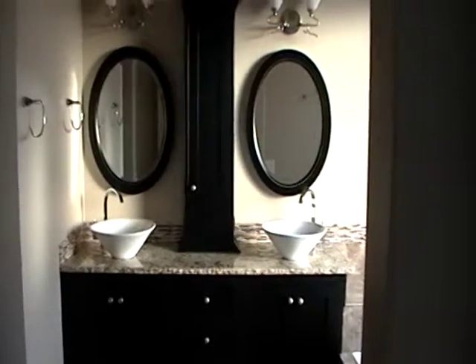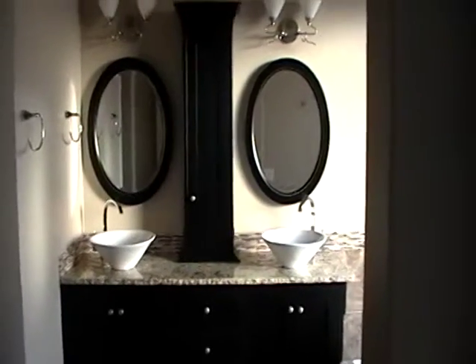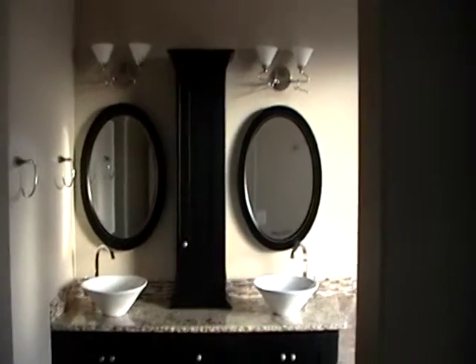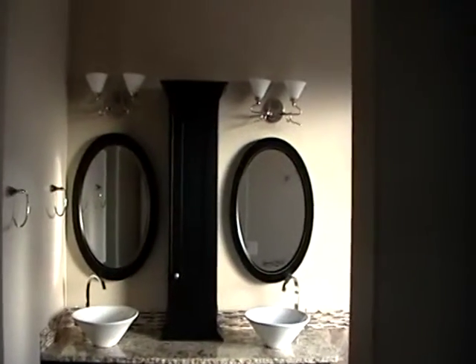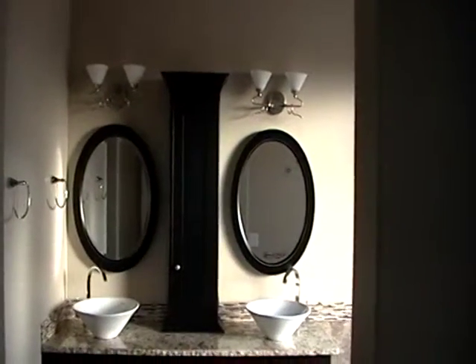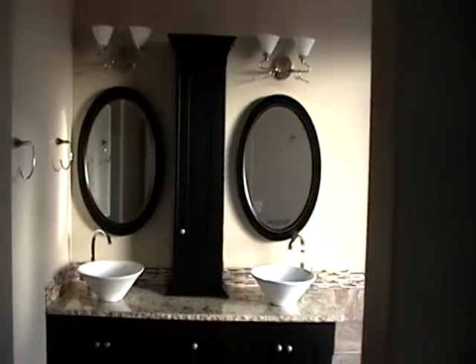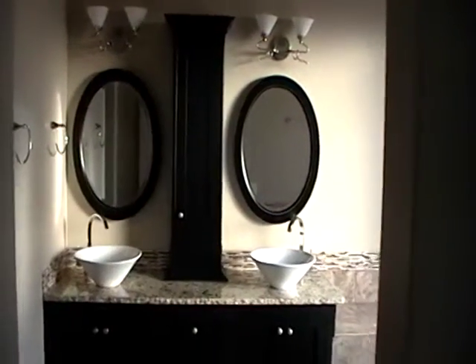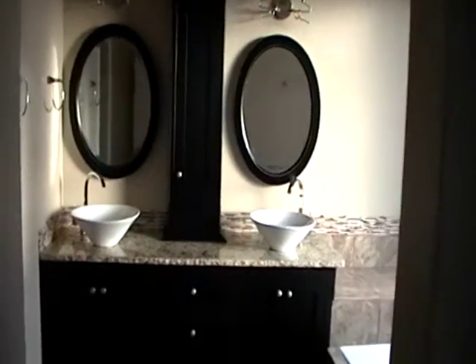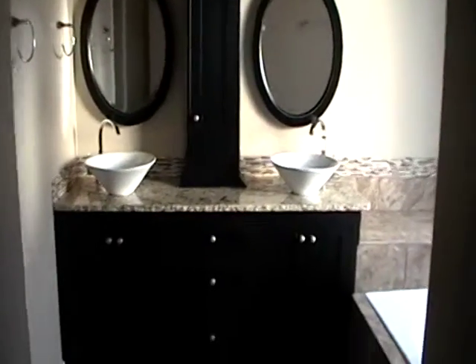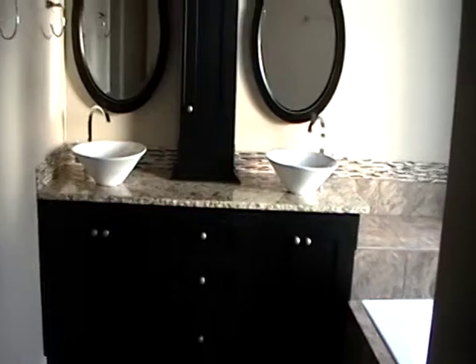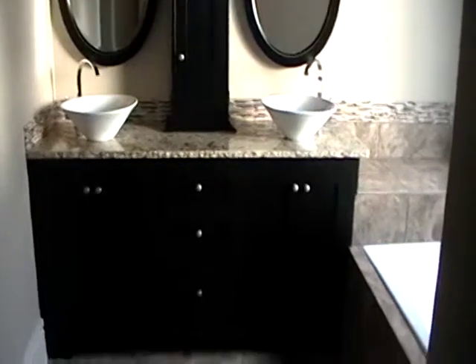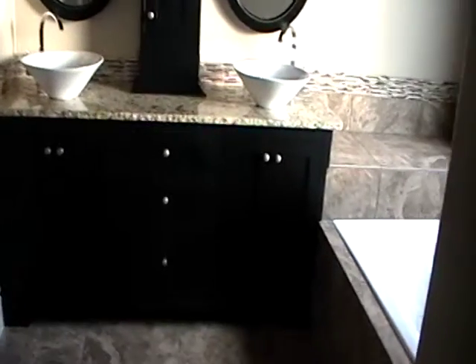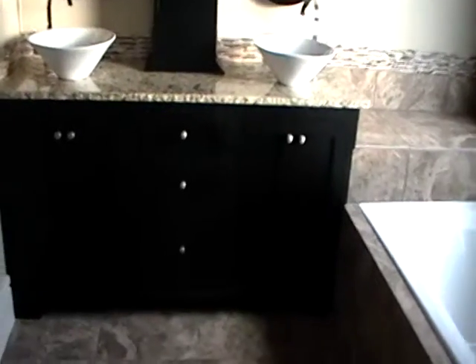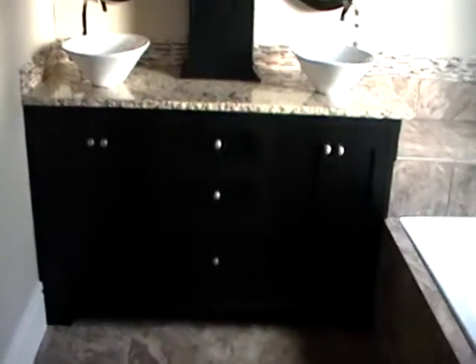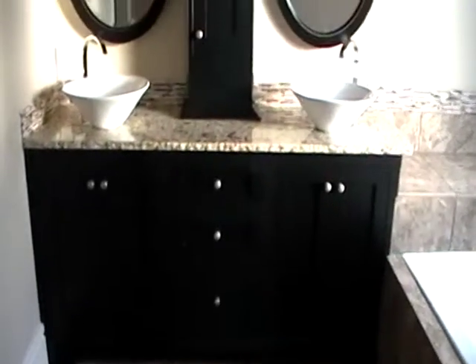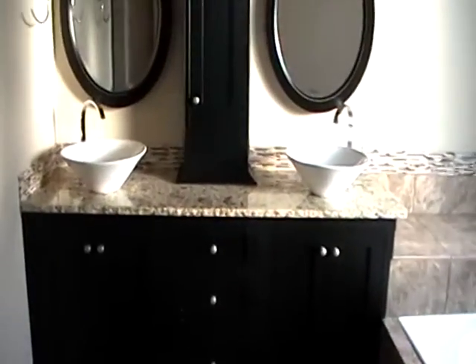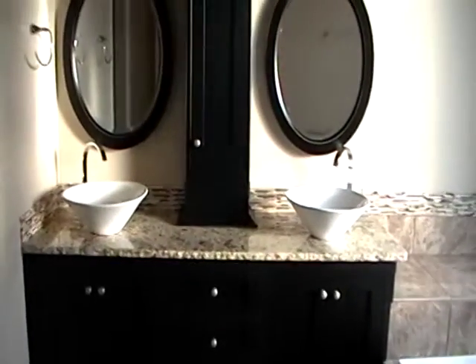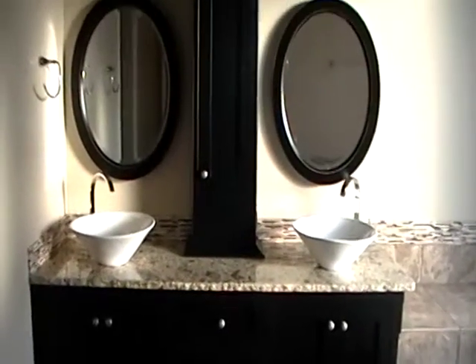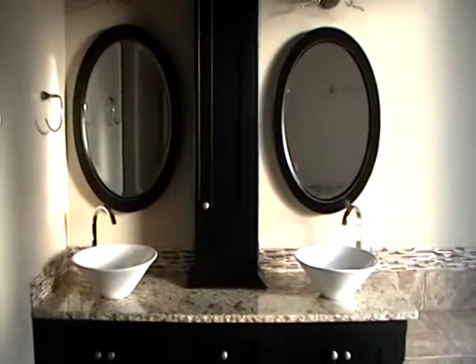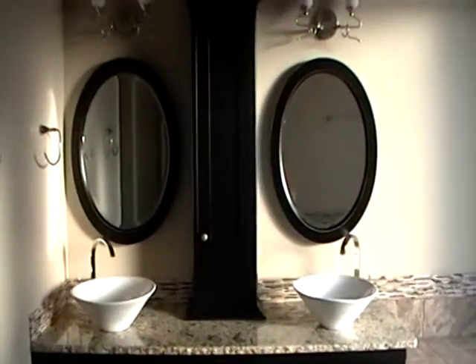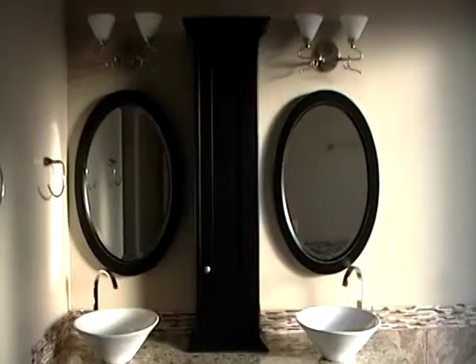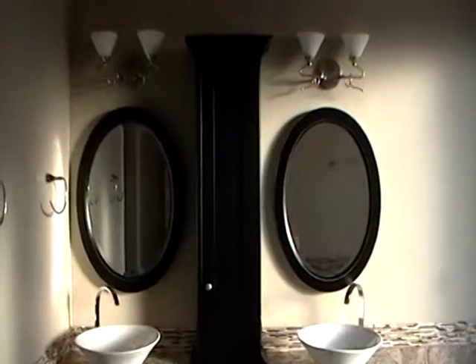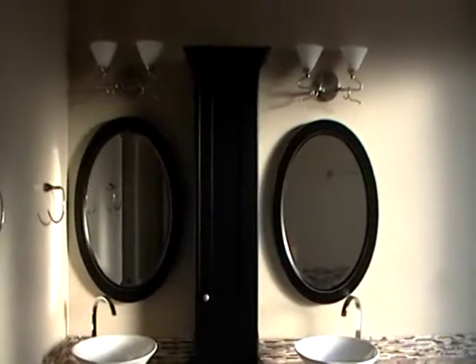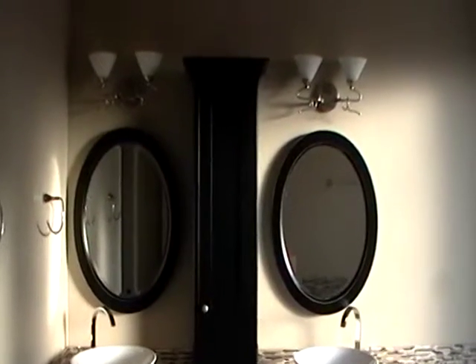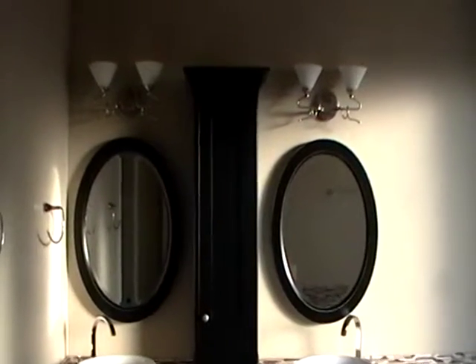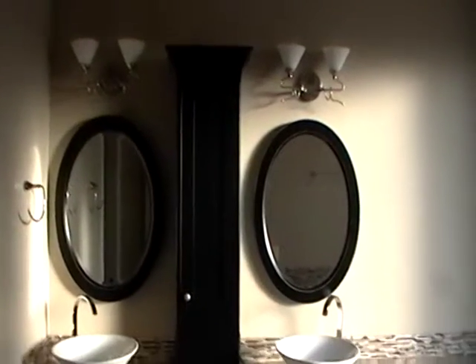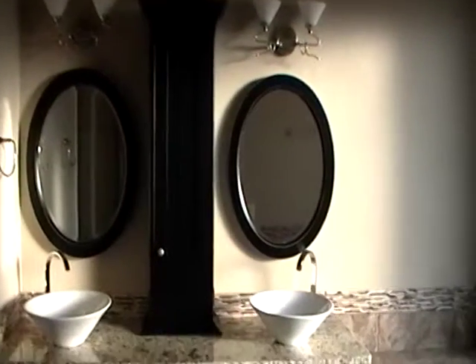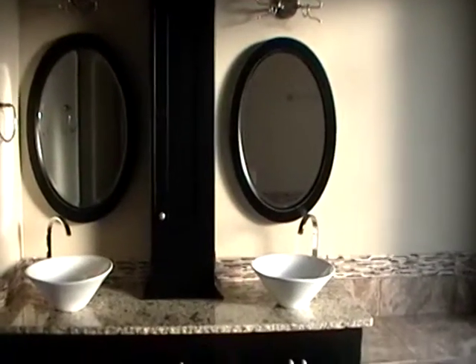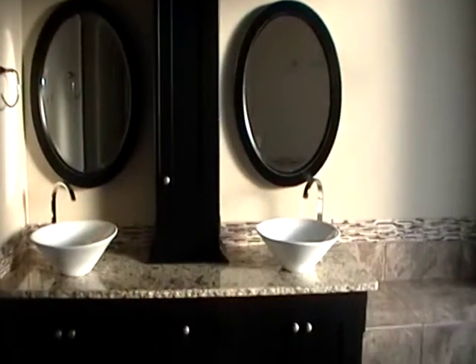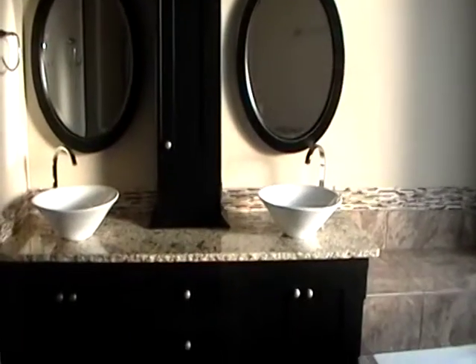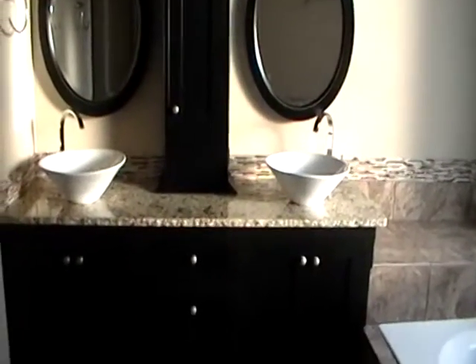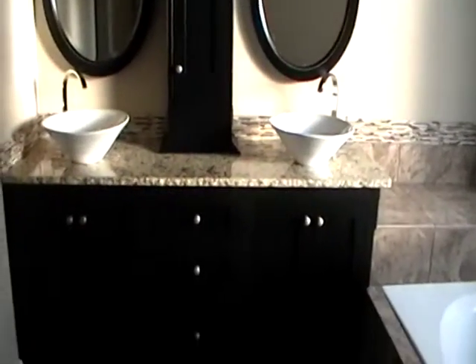Hey everyone, it's Matt and we're out here at the Santa Clara Flipper House and it's all done. They're supposed to close on the 25th of this month, July, and this is just going over what we've done.